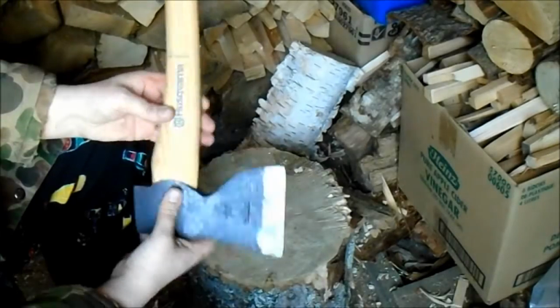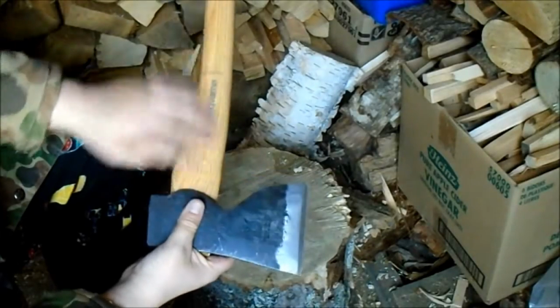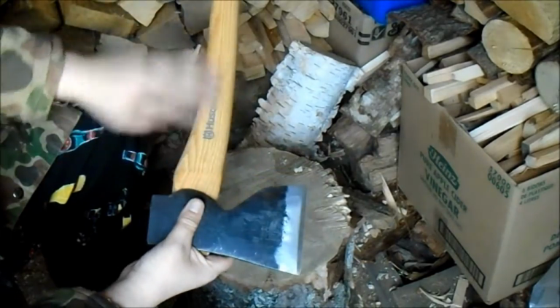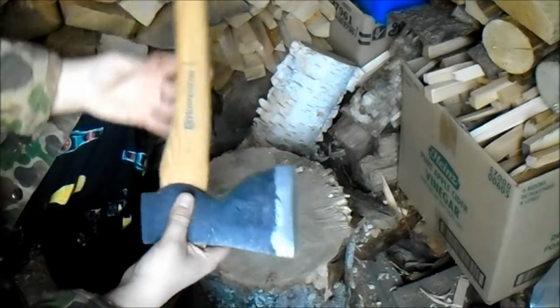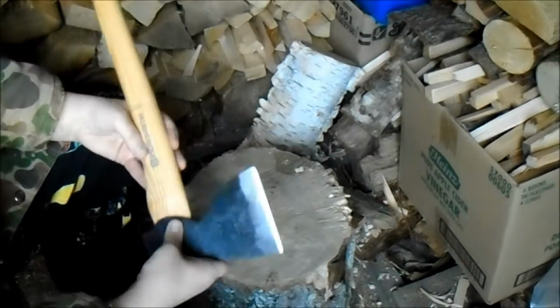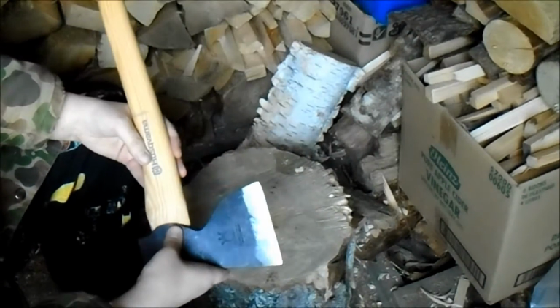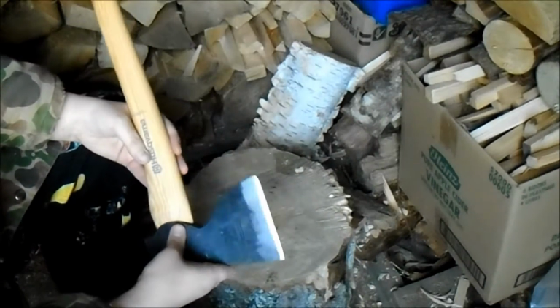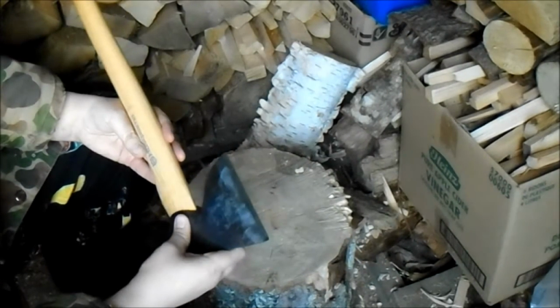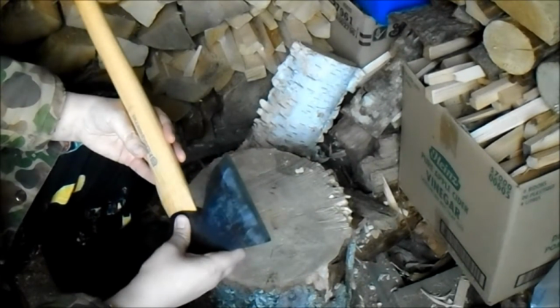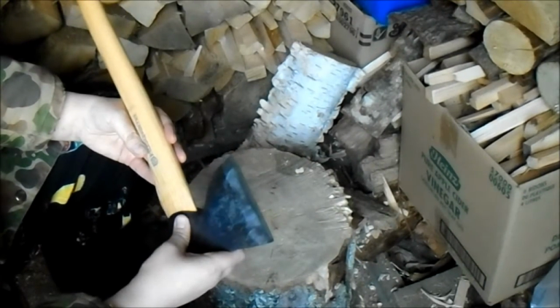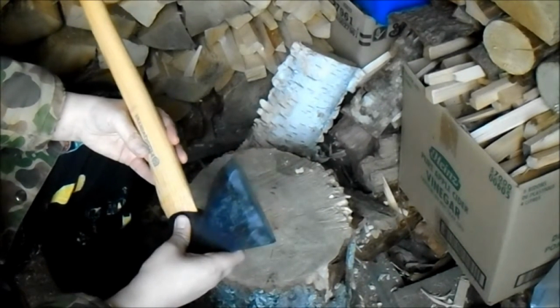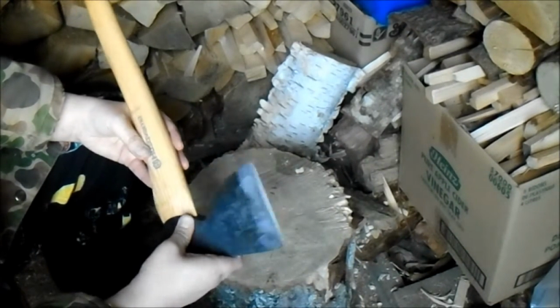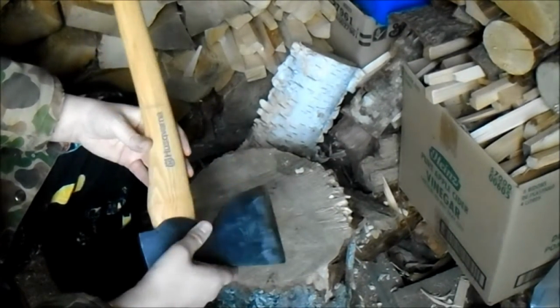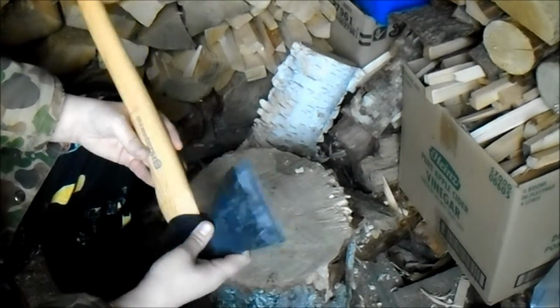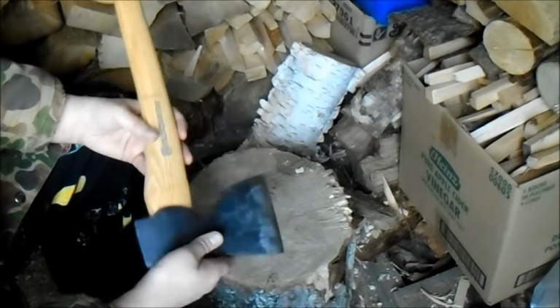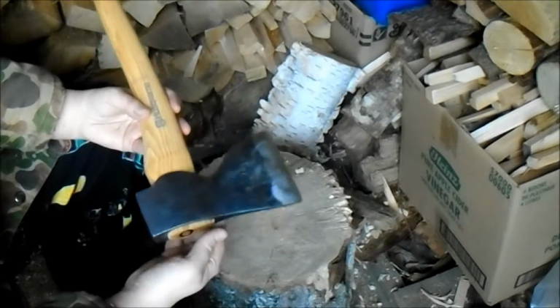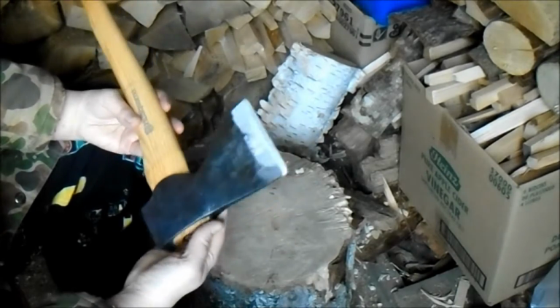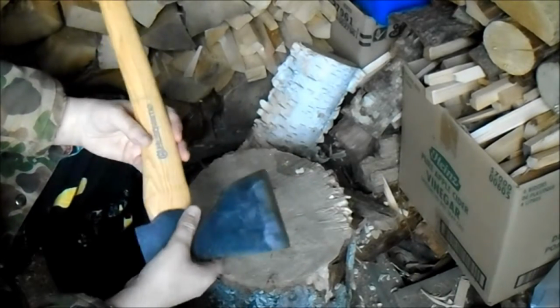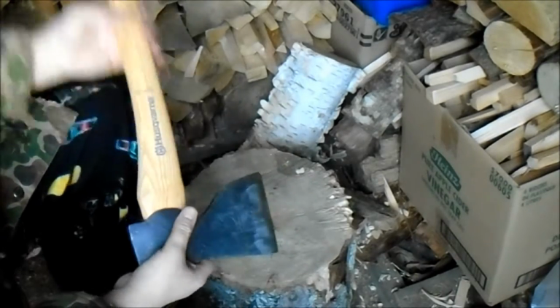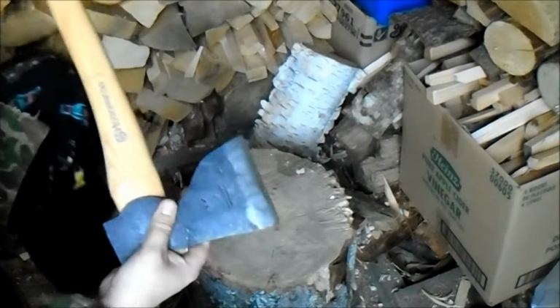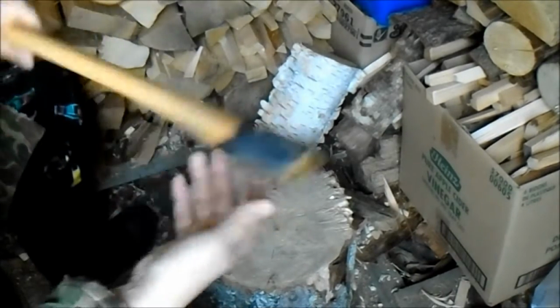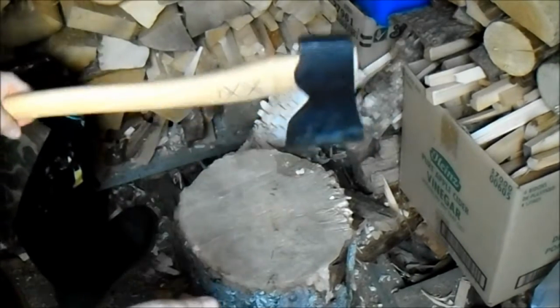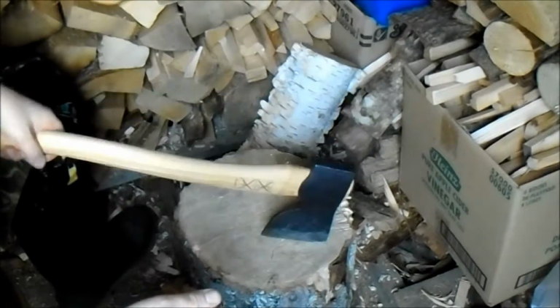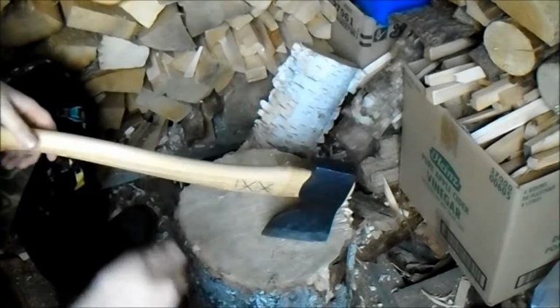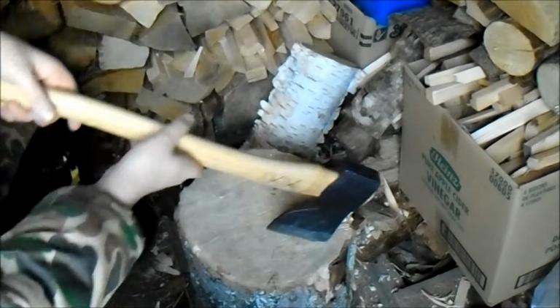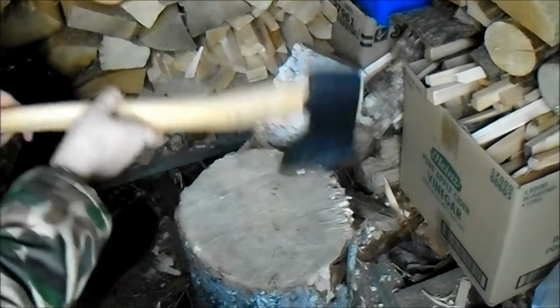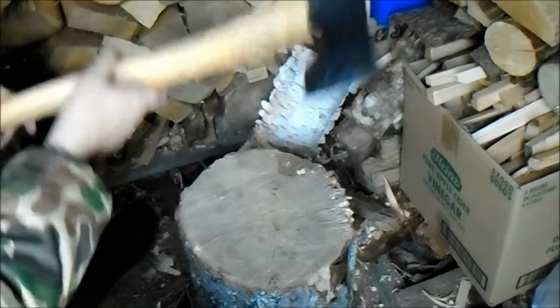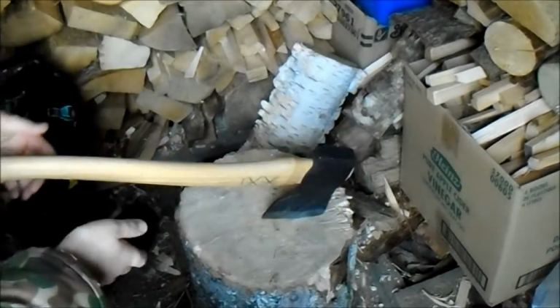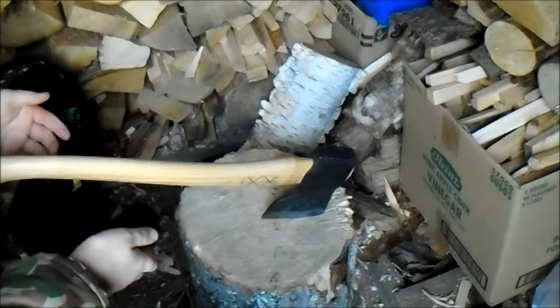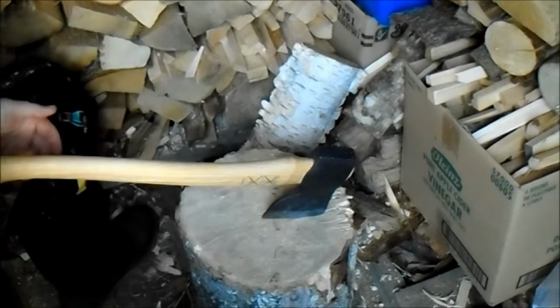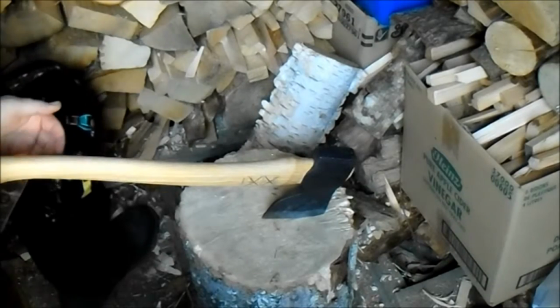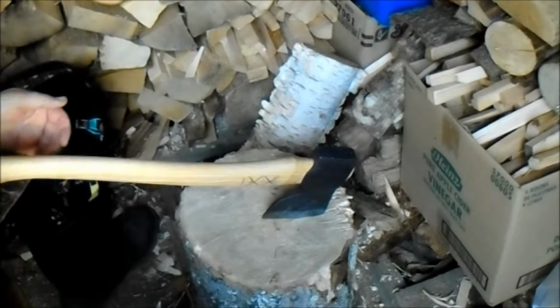That's good because it doesn't have that poly coating on there — it's got to come off anyway, so they might as well not put it on in the first place. It's pretty sharp, so you just drop it and it sticks right into the block here.